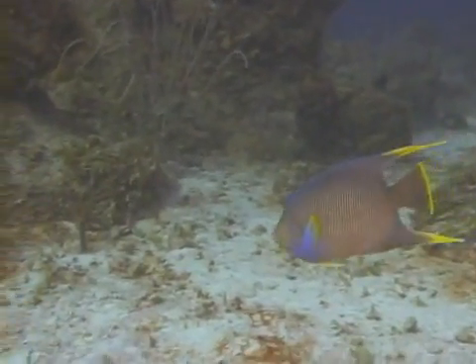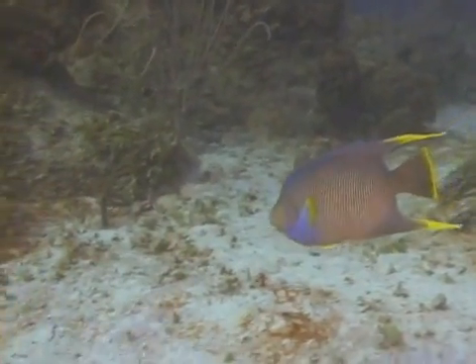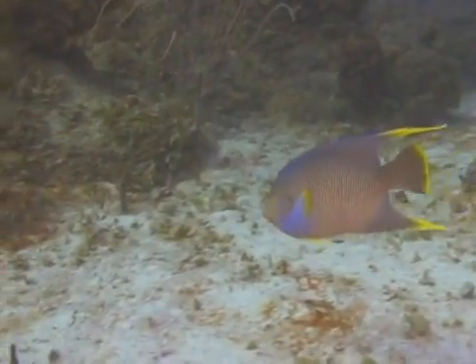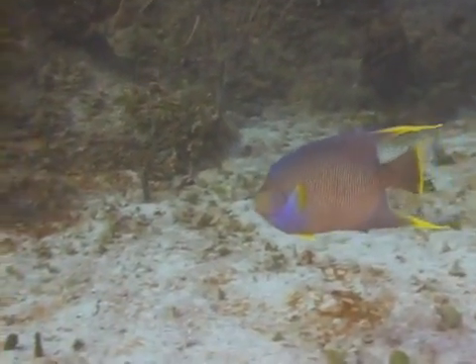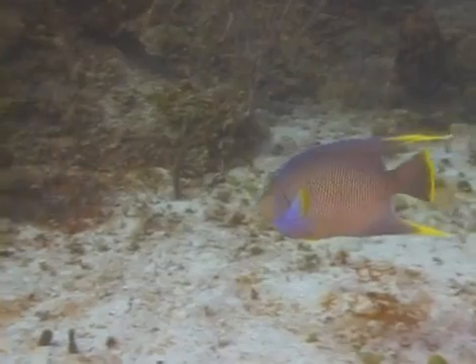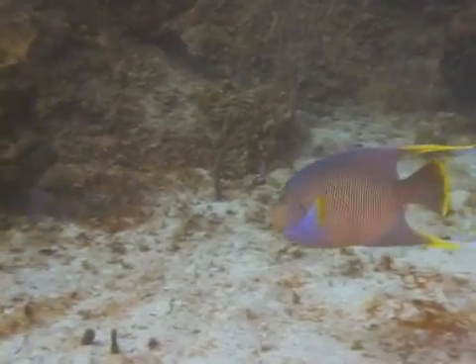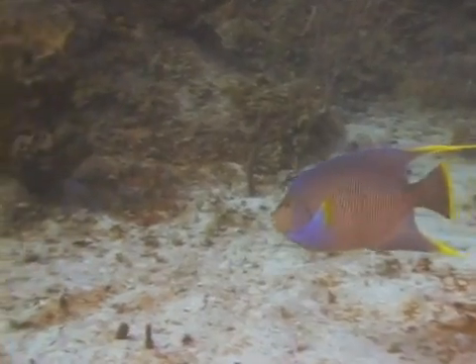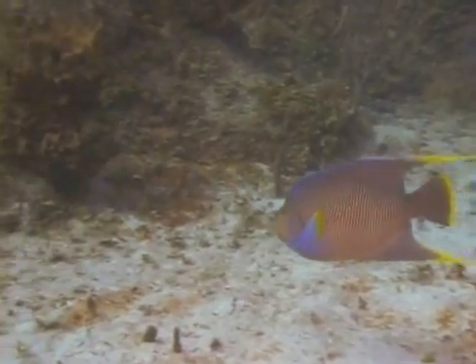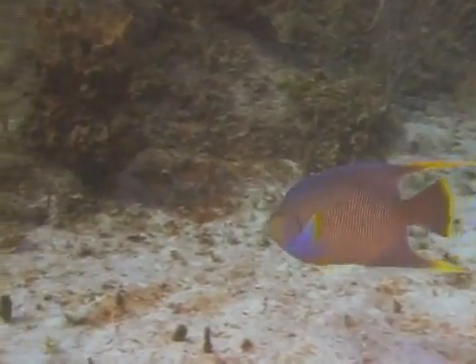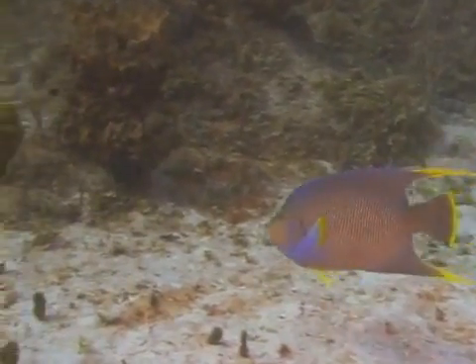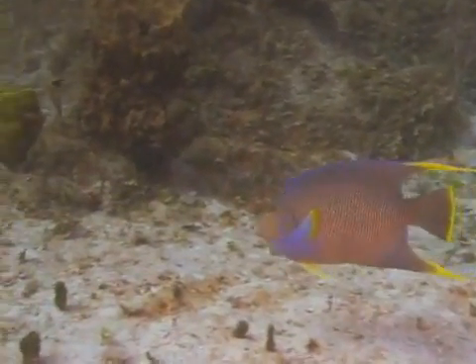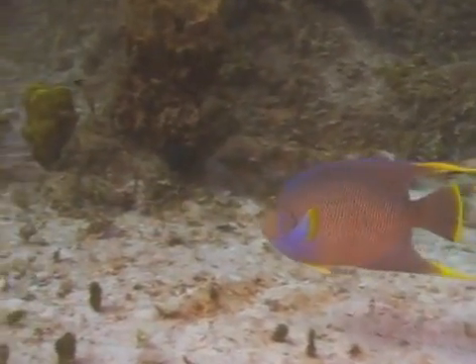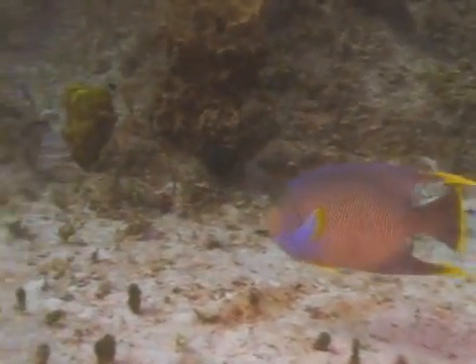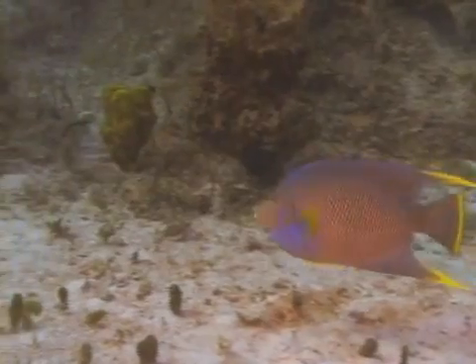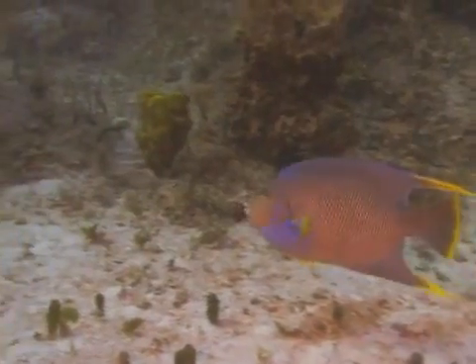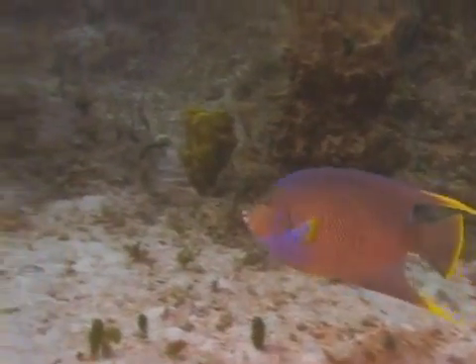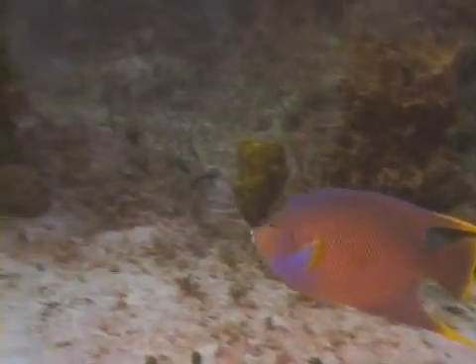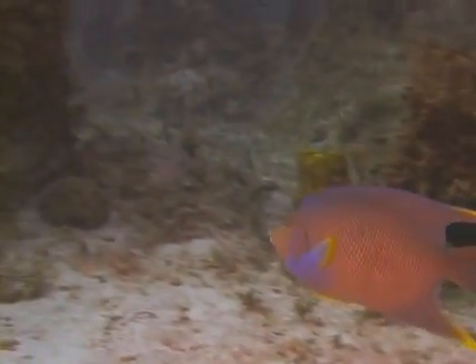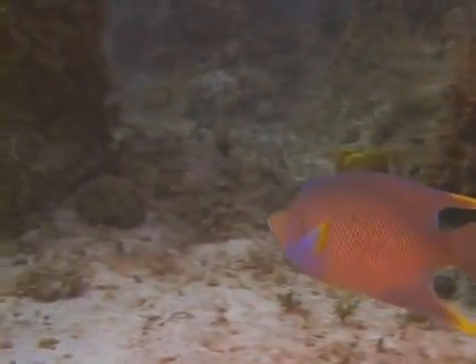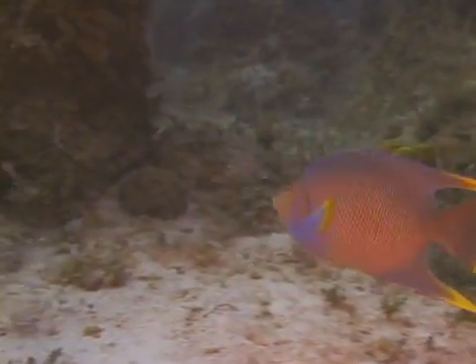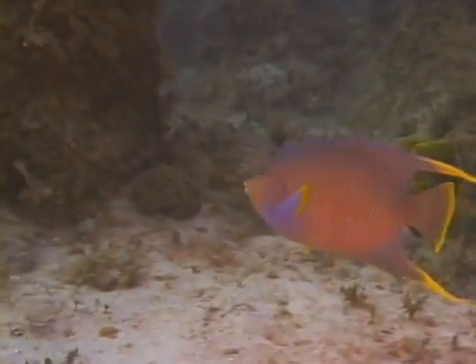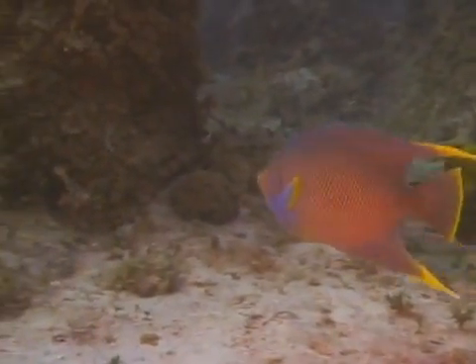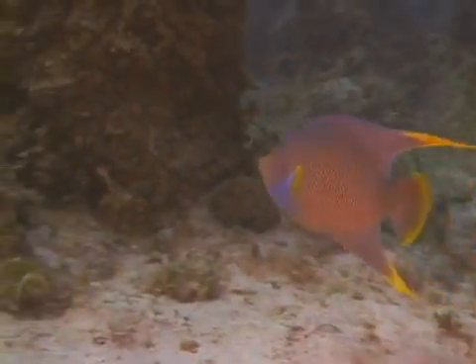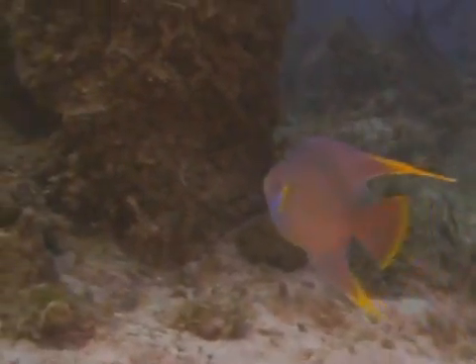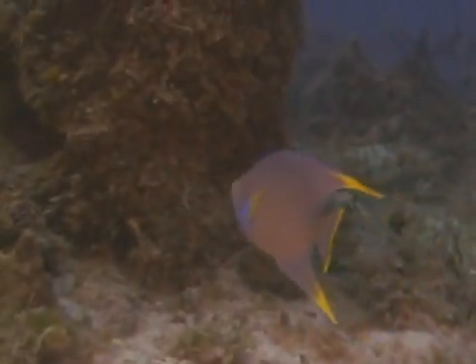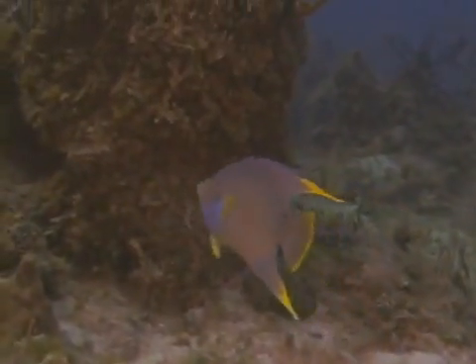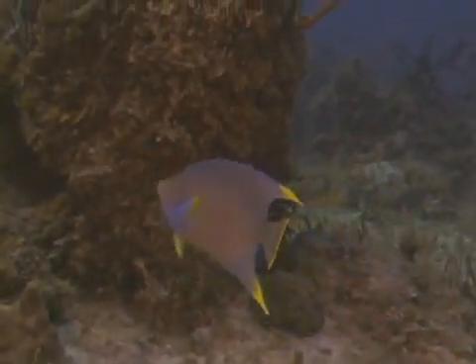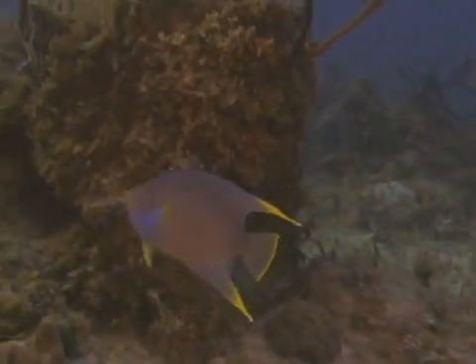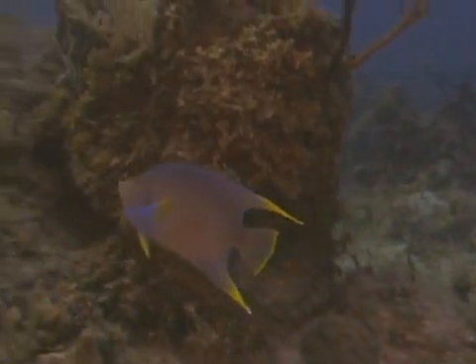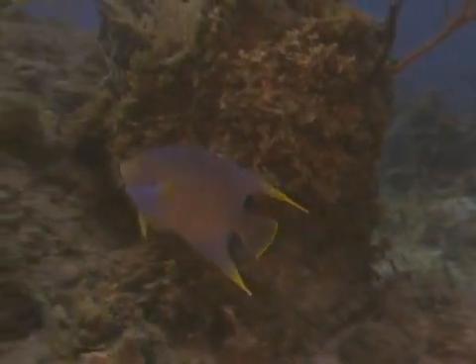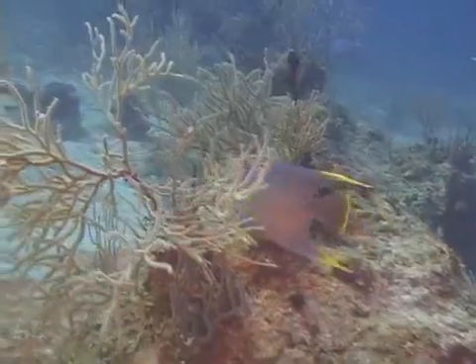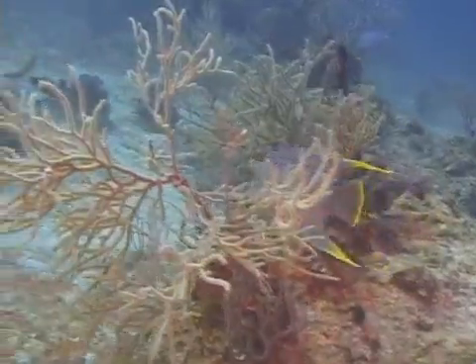Blue angelfish feed primarily on sponges. In fact, one reference states that 95% of their diet is sponges. The small remainder consists of algae, coral polyps, and tunicates.